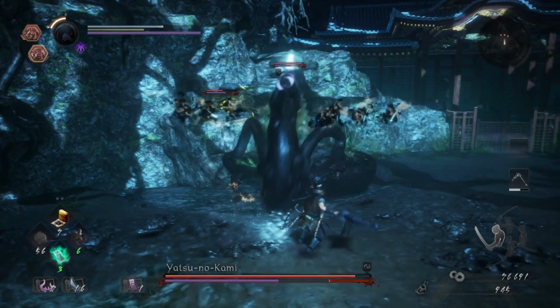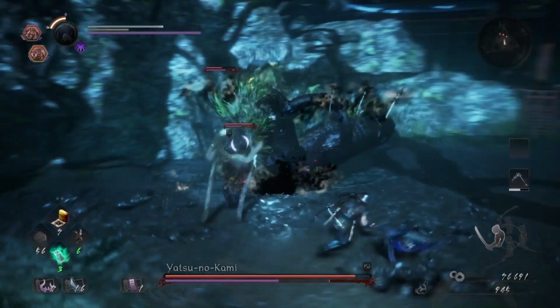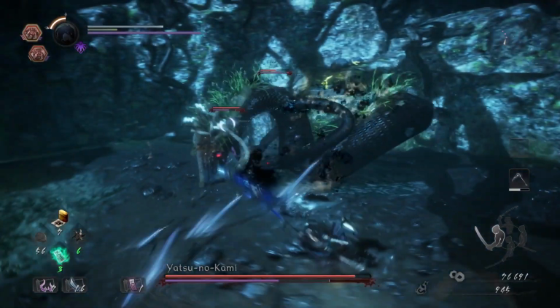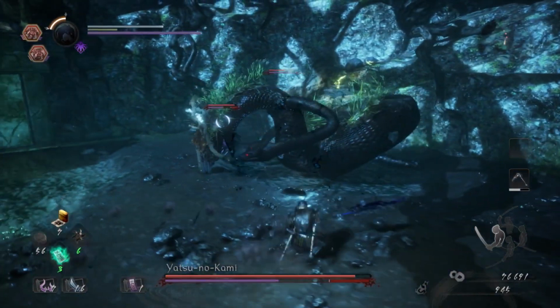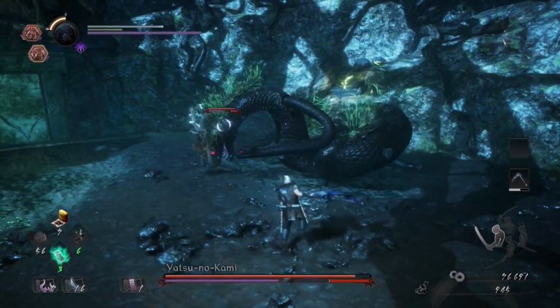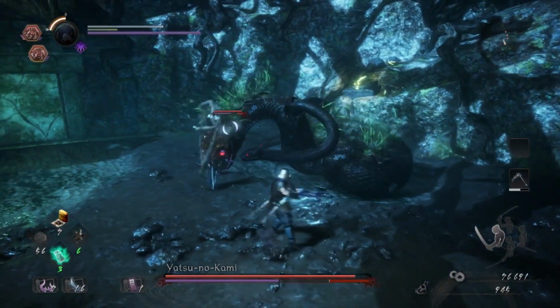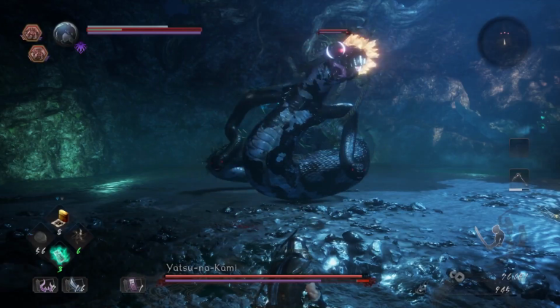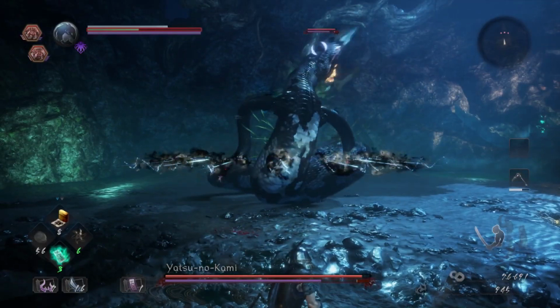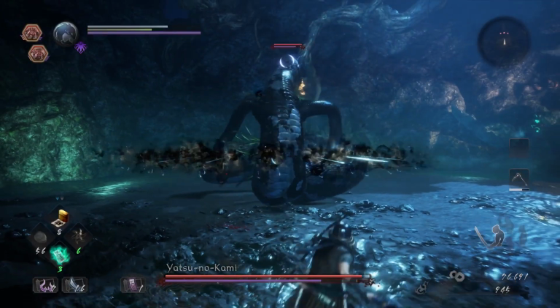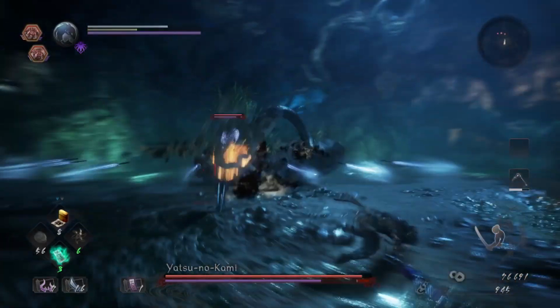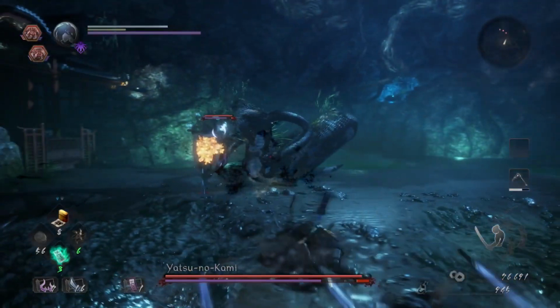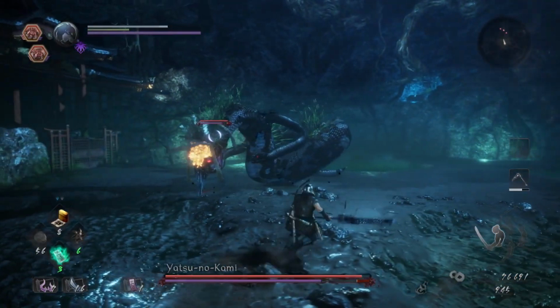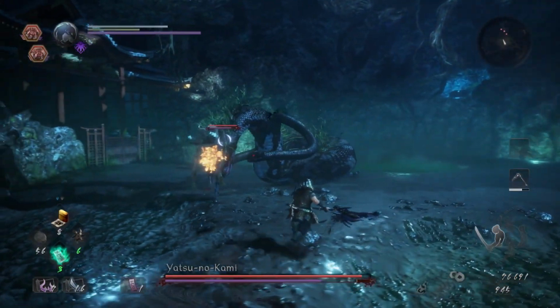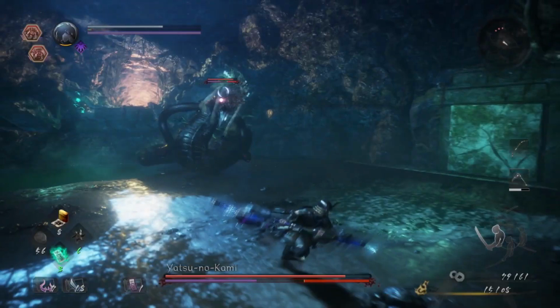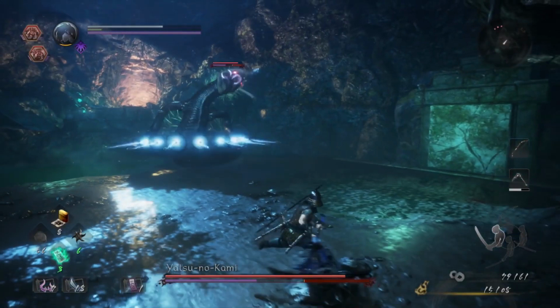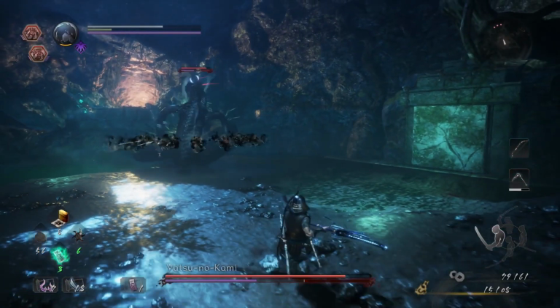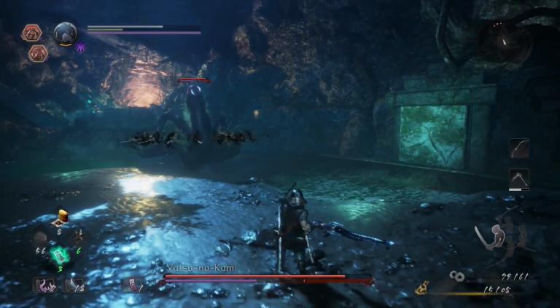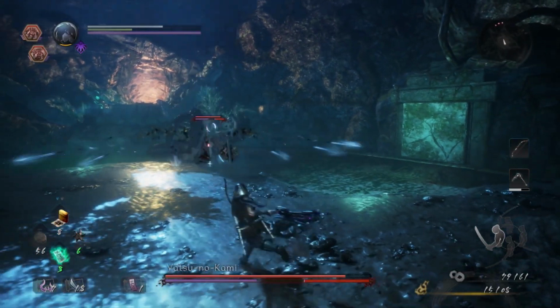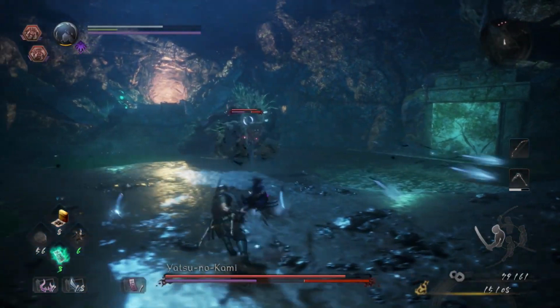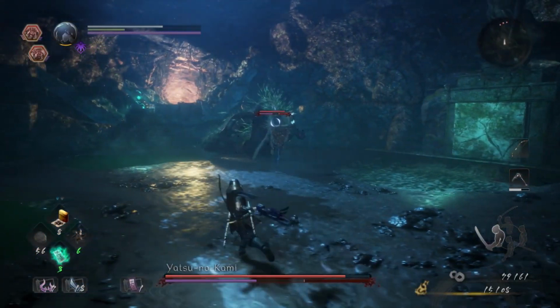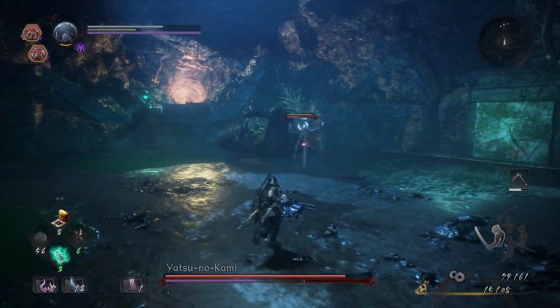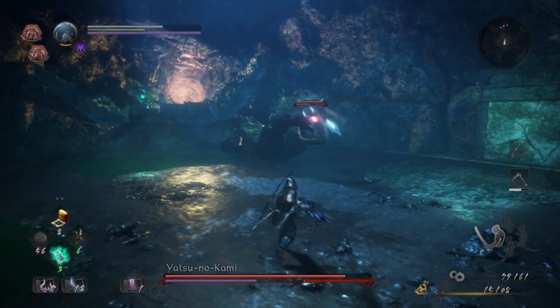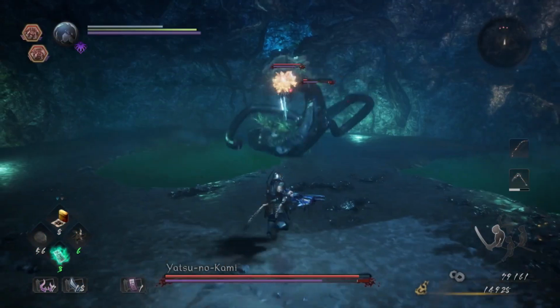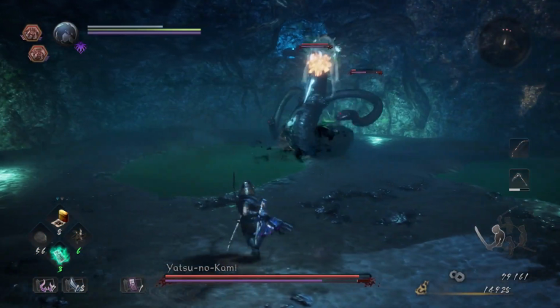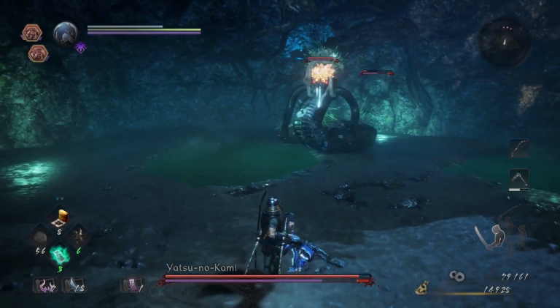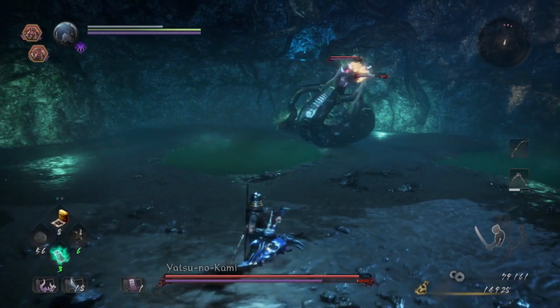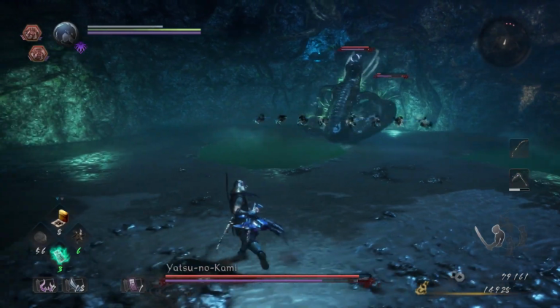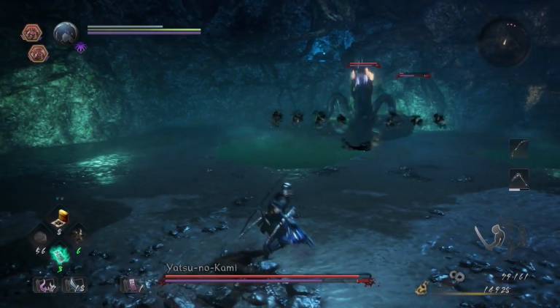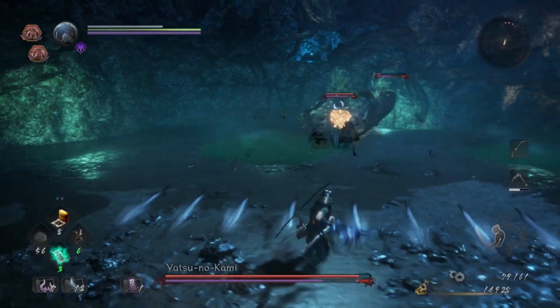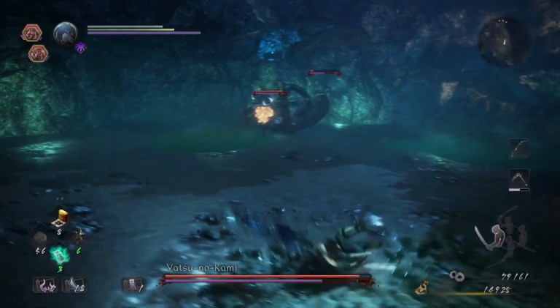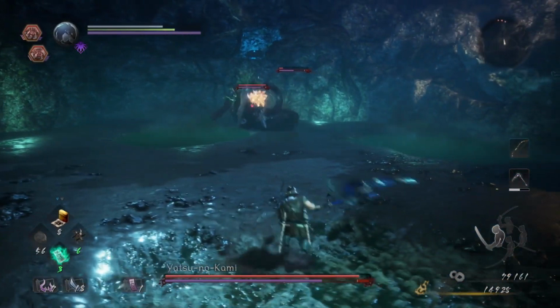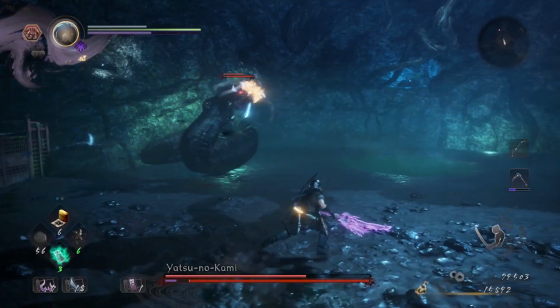Yatsu will spawn waves of knives. They will either converge on you, shoot out in a straight wall towards the player, or spread out with the ones closest to you attempting to home in on you. In all cases, a timely dodge or sidestep is your best option.